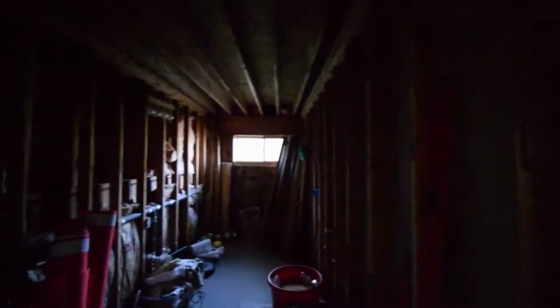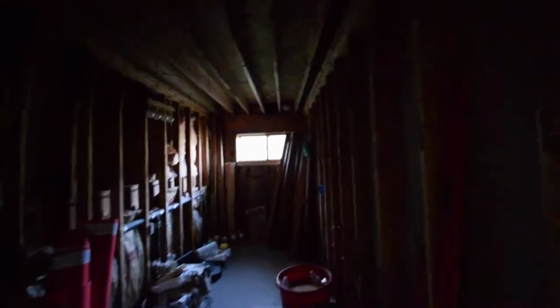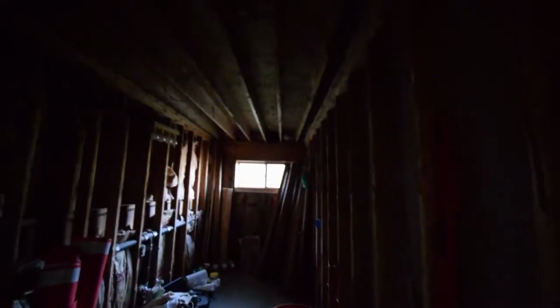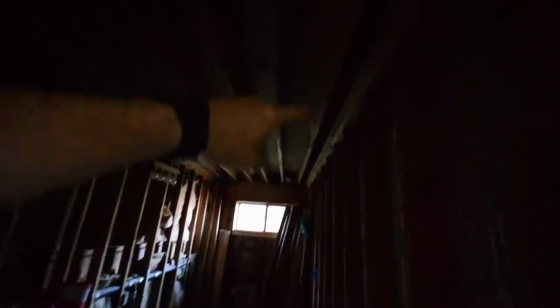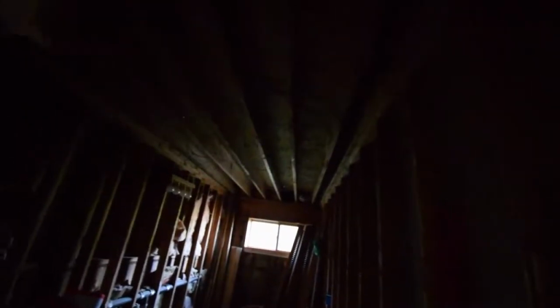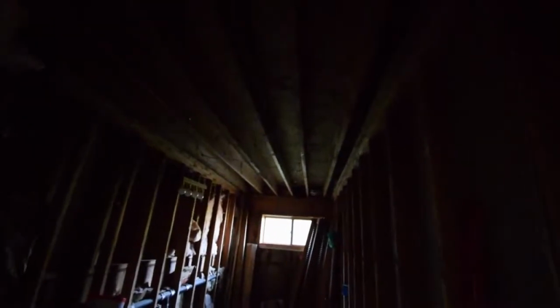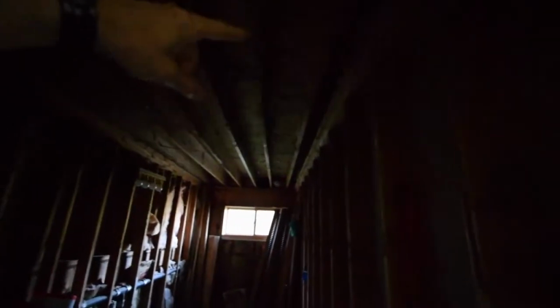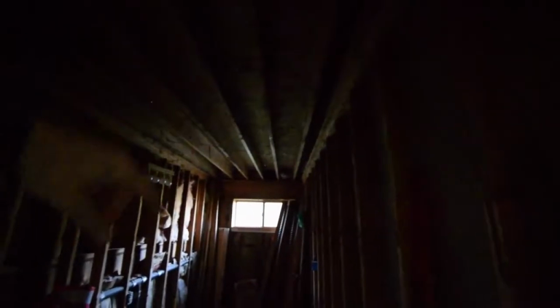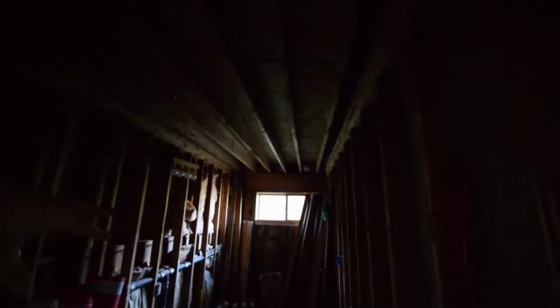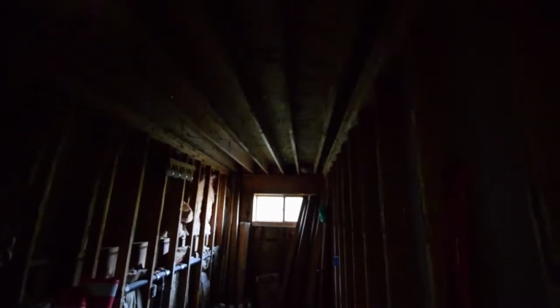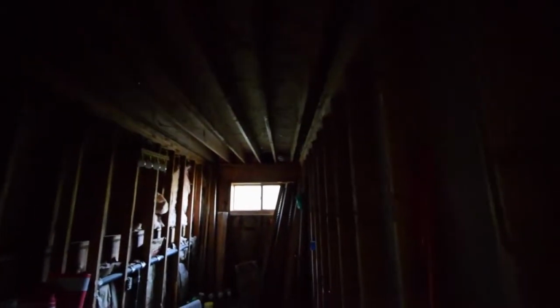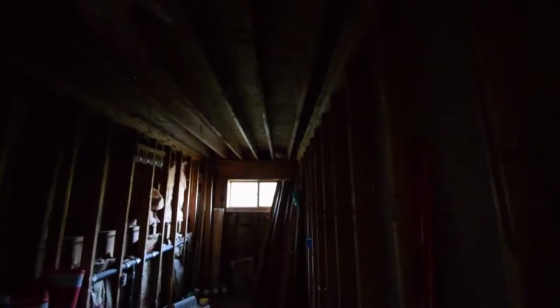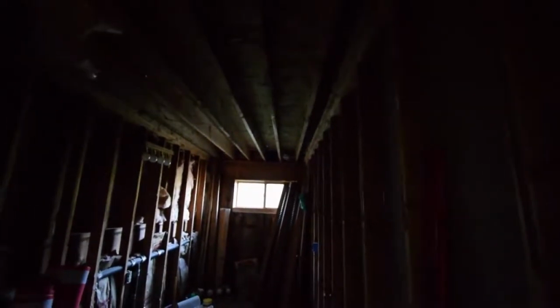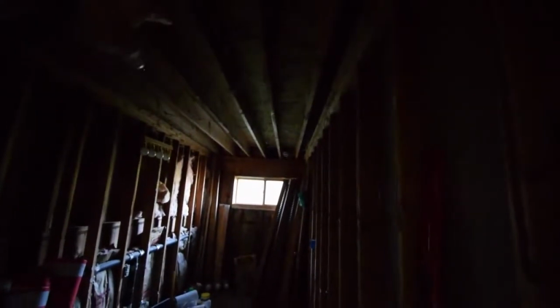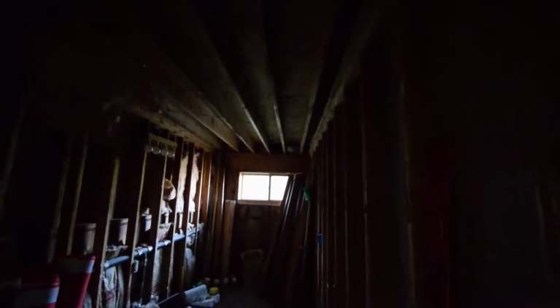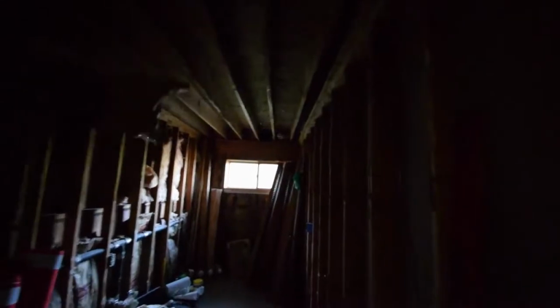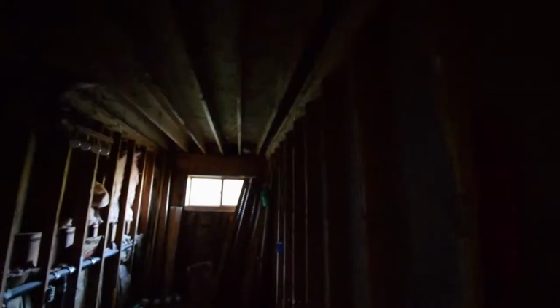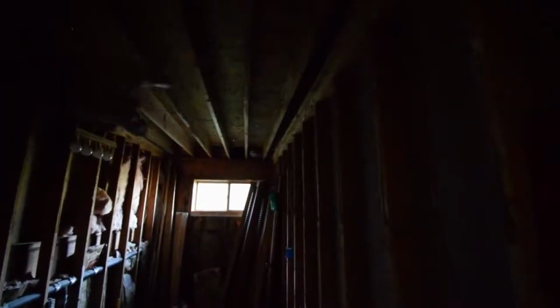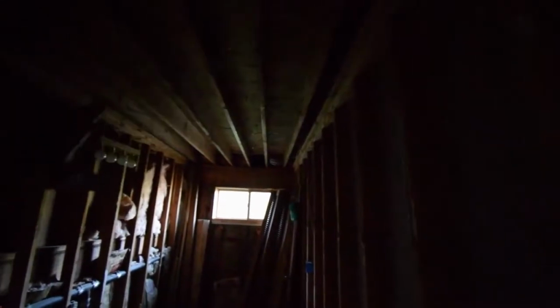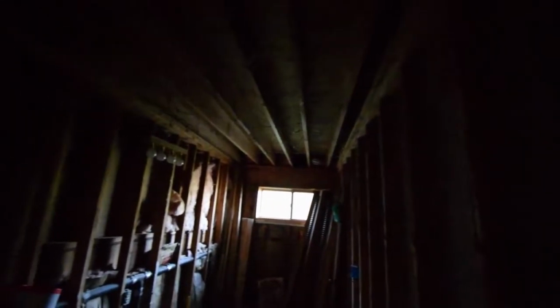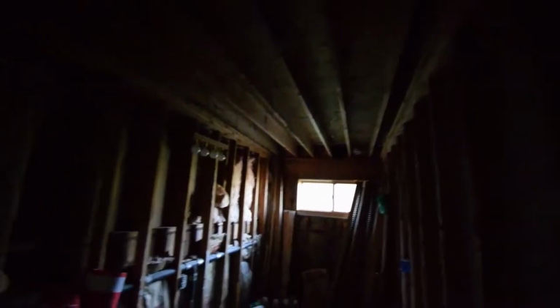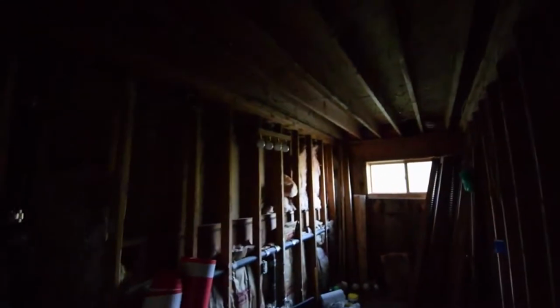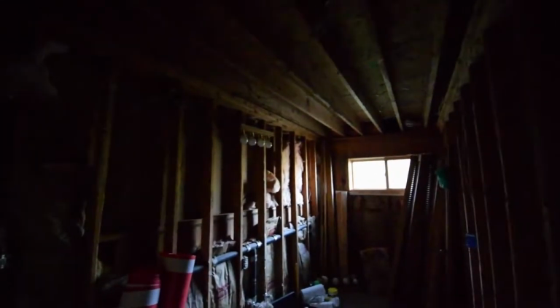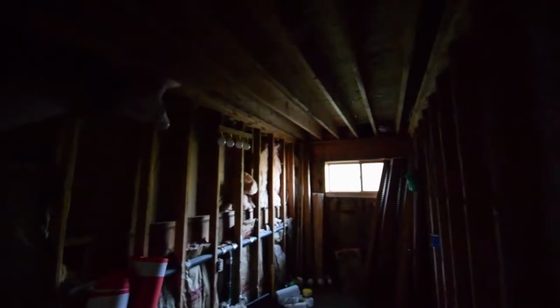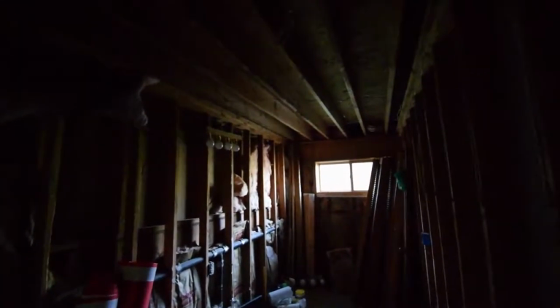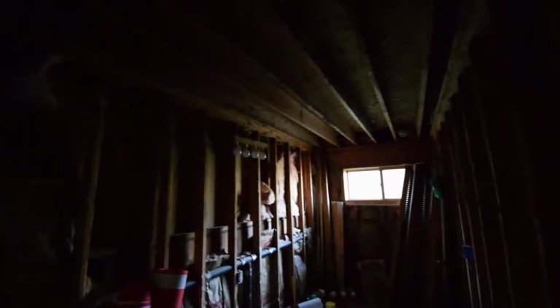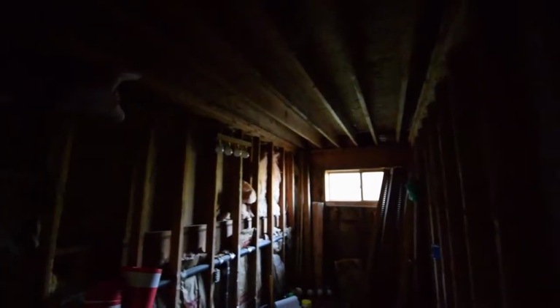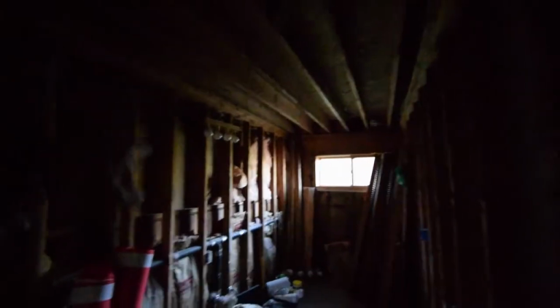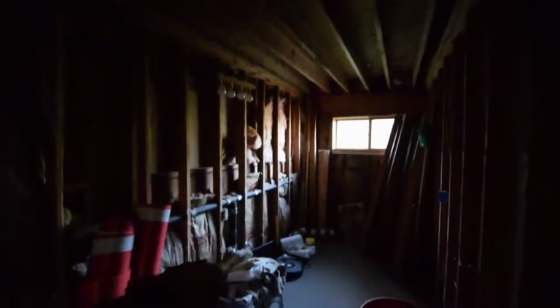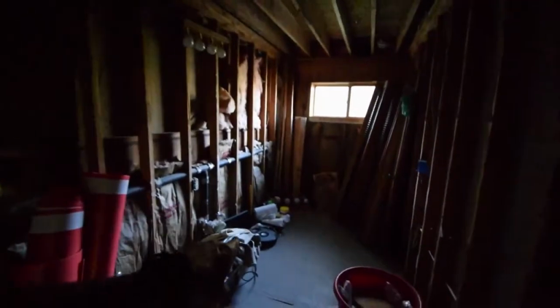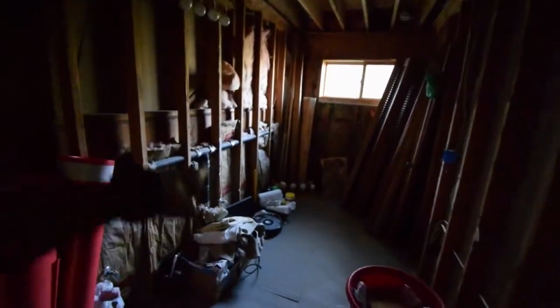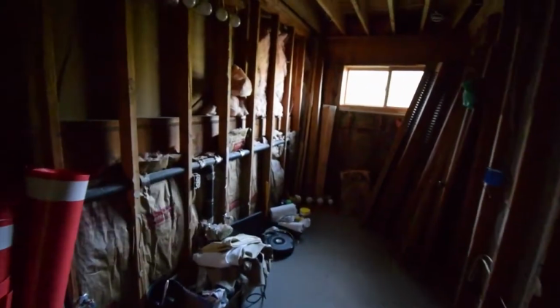So I gutted this bathroom, completely taken everything out, ran some new electrical for a couple fans and some lighting. And then I've got to fix the lighting up there once I know where the new shower stall is going to be back here.